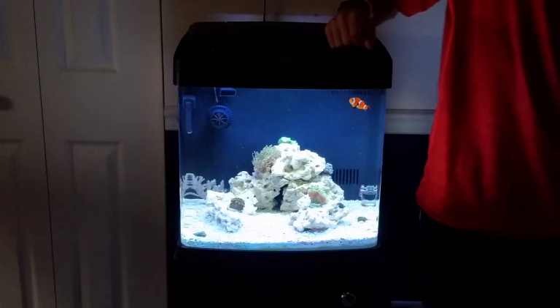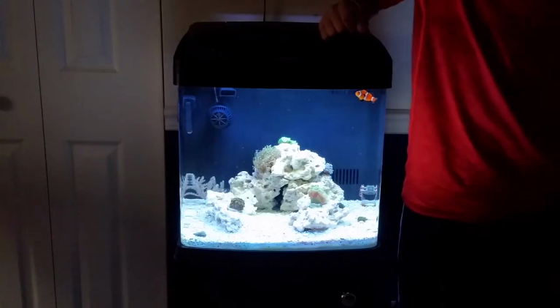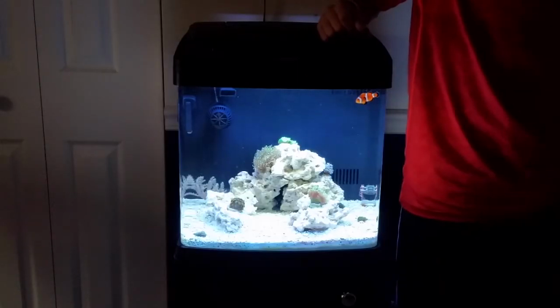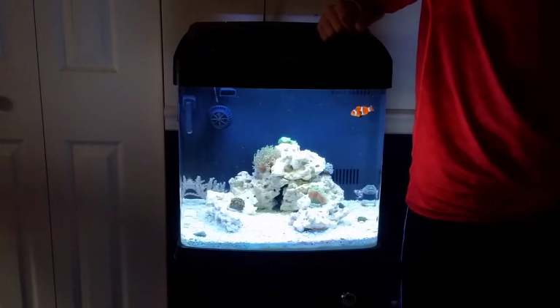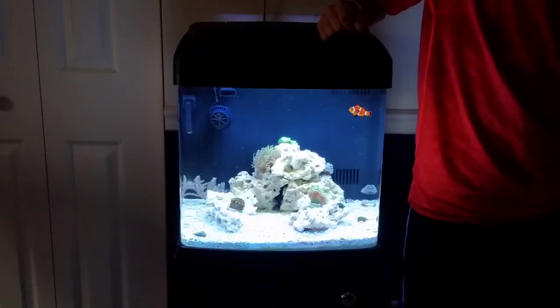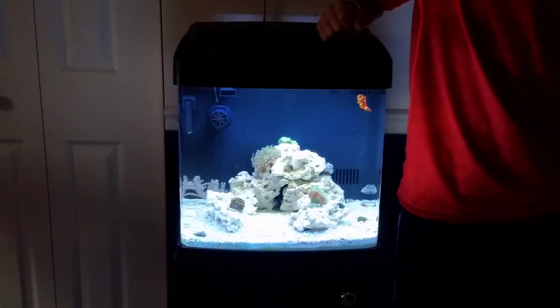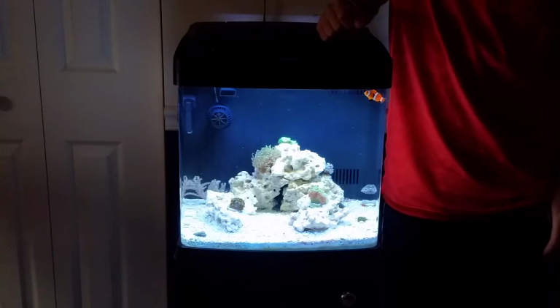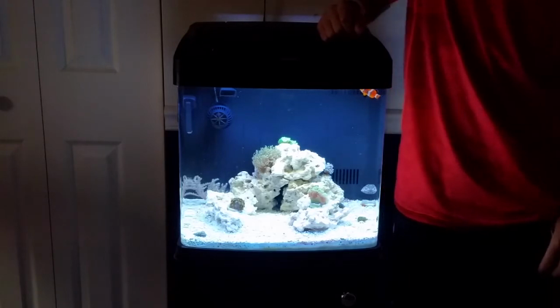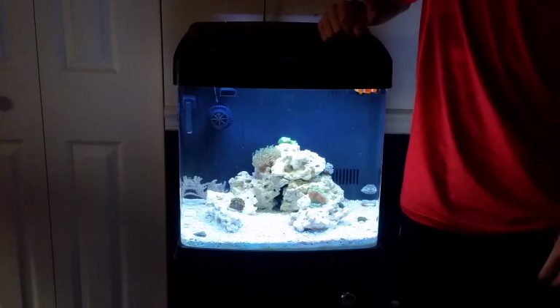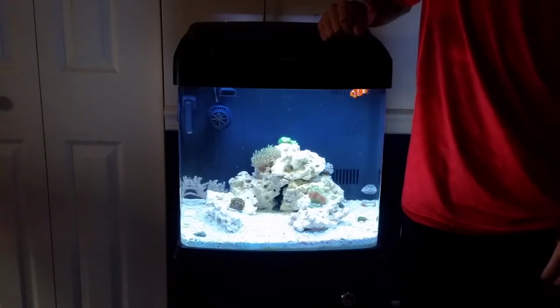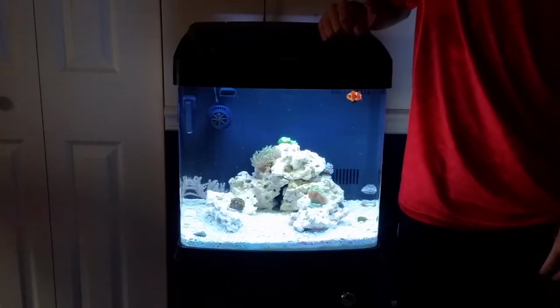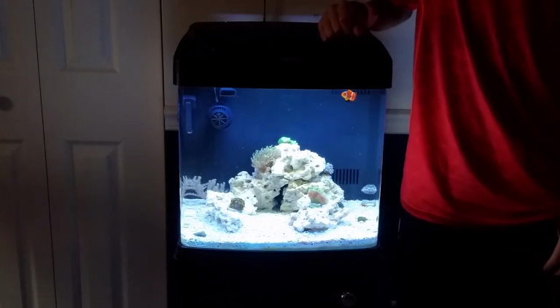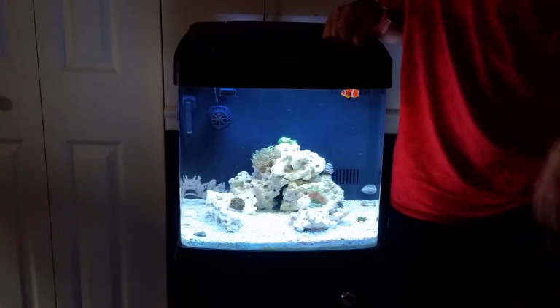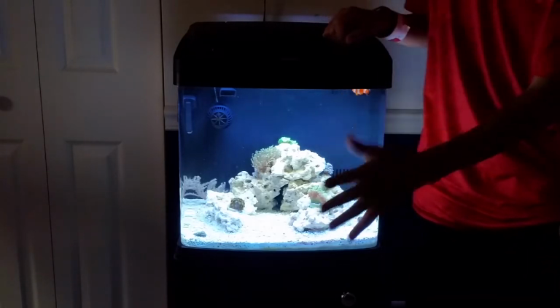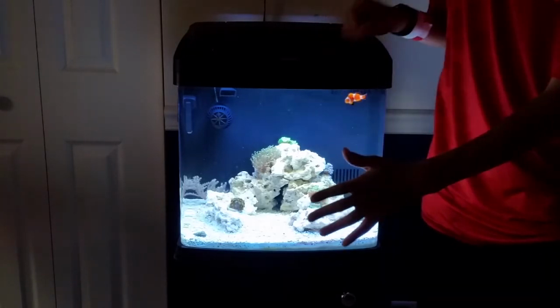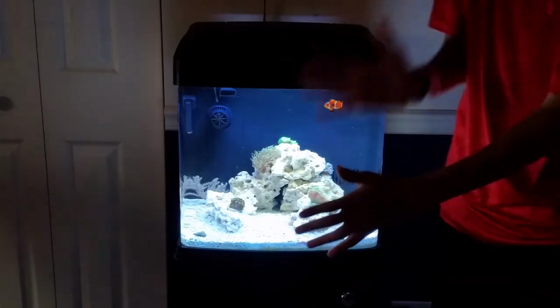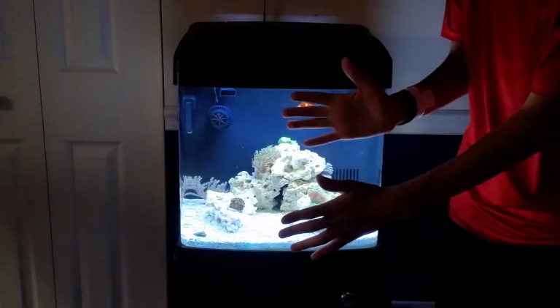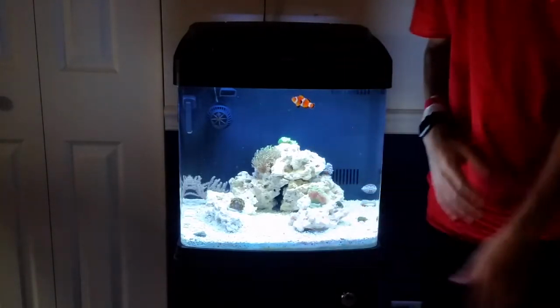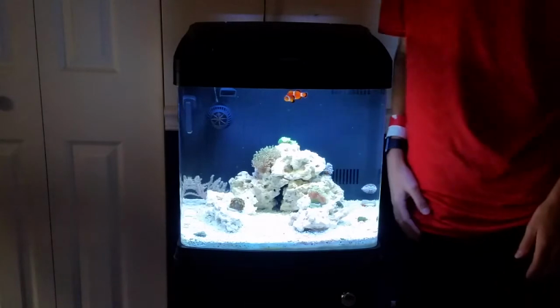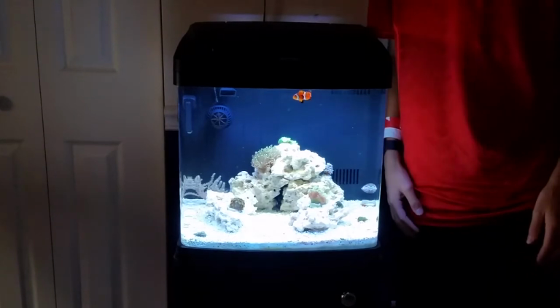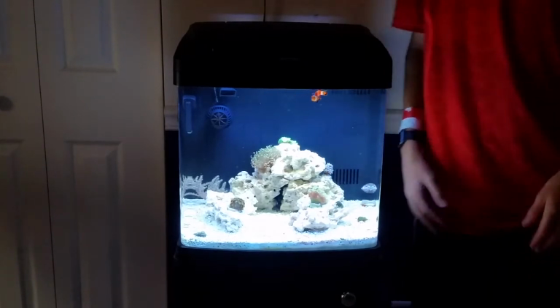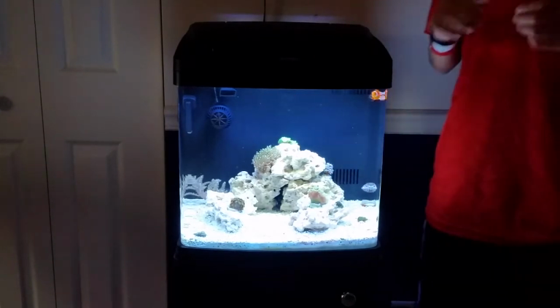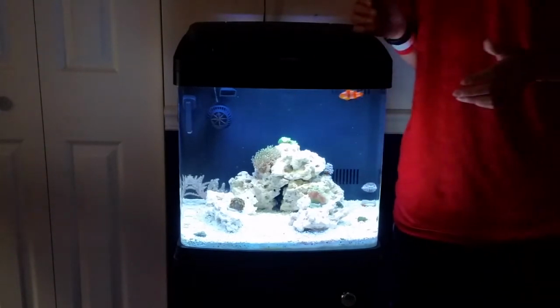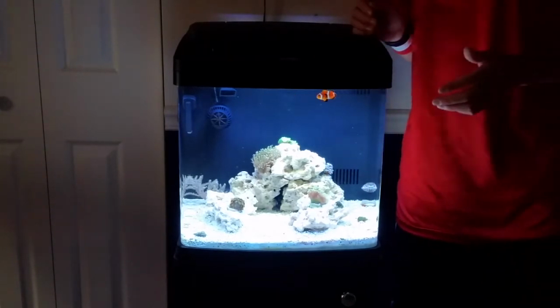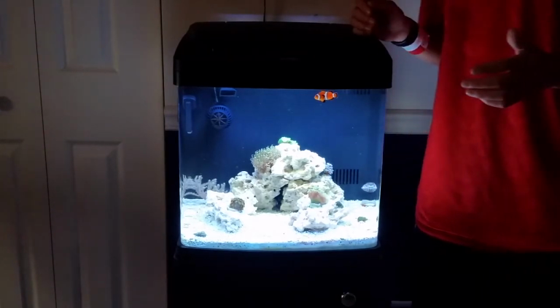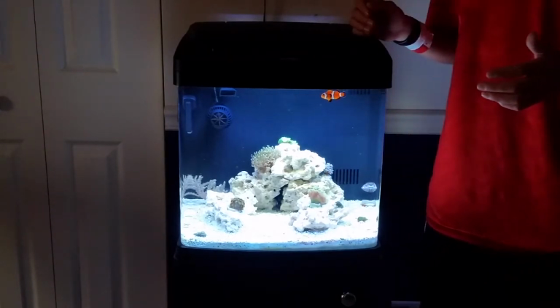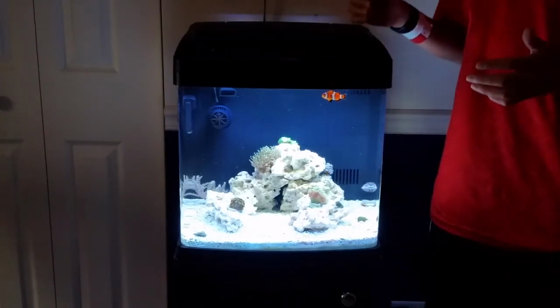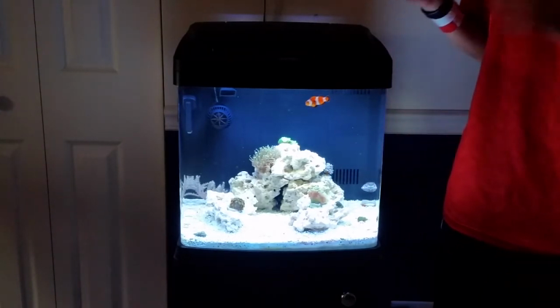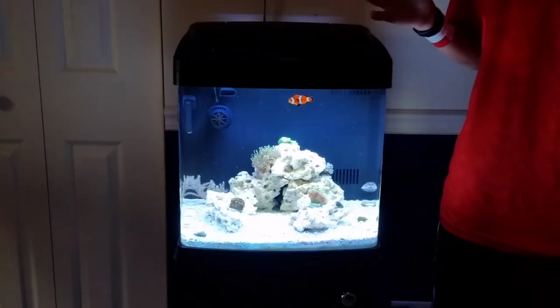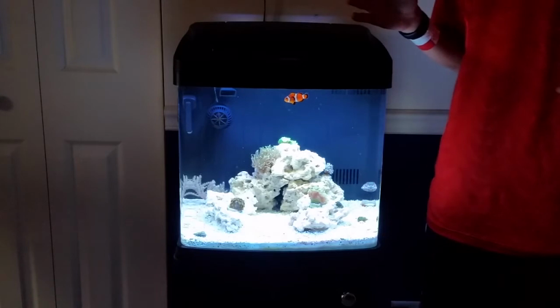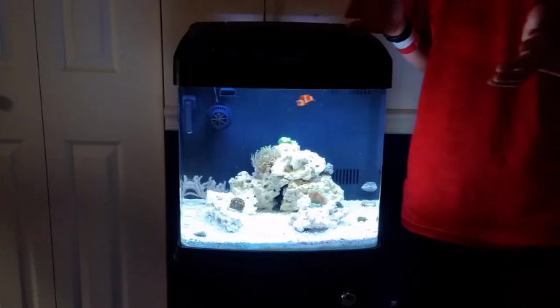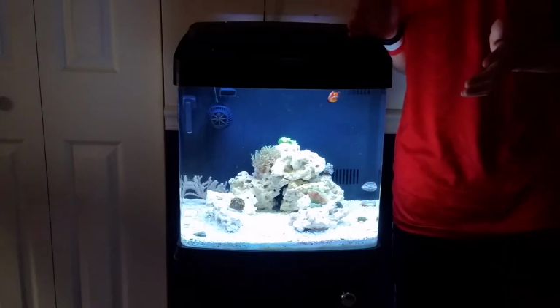What is up guys, it's the Nano Bros here and today I'm going to update you guys on the BioCube 14 week 10. Let's get started.